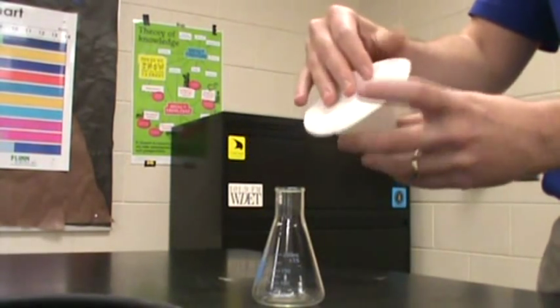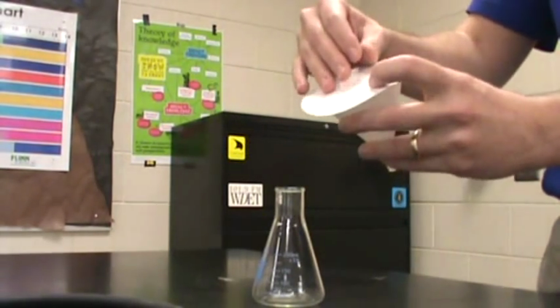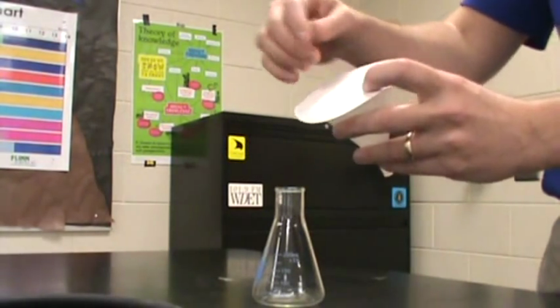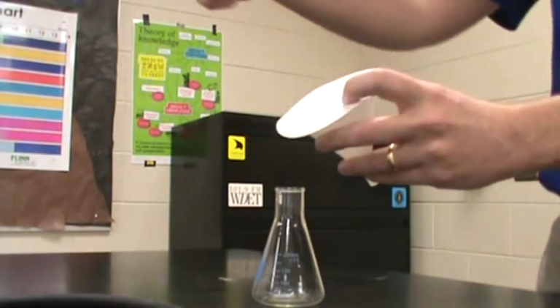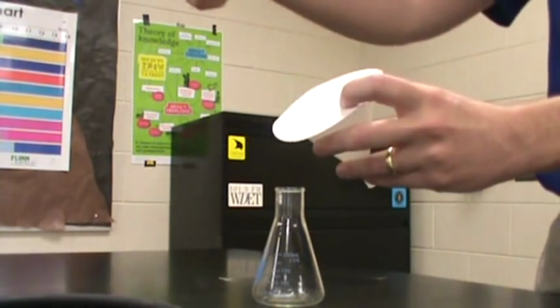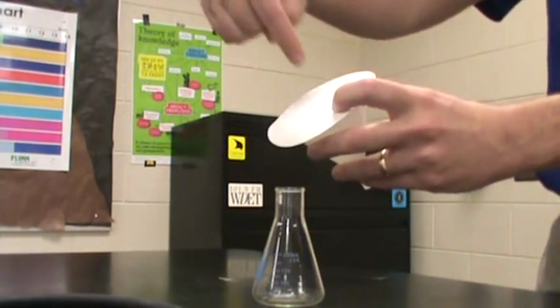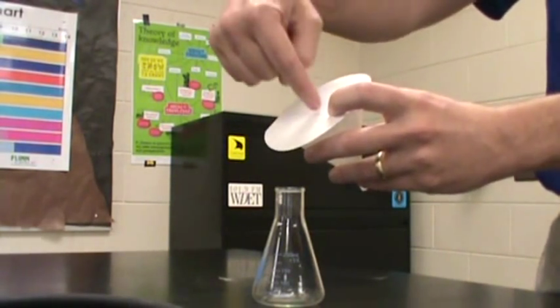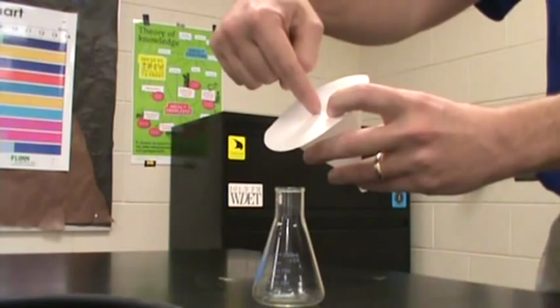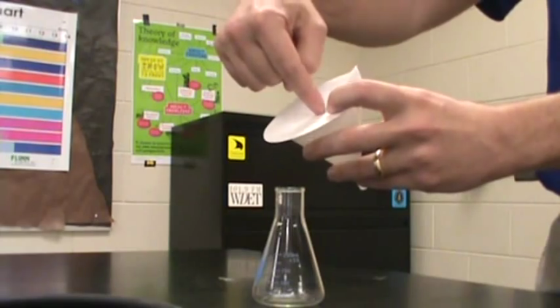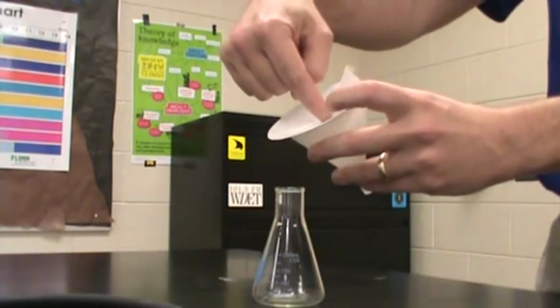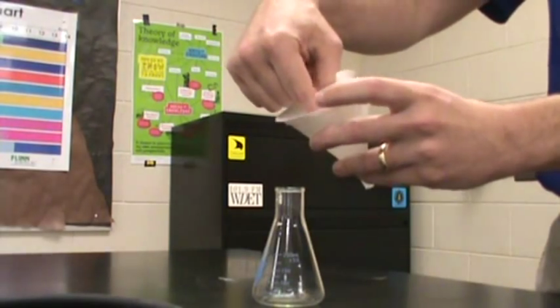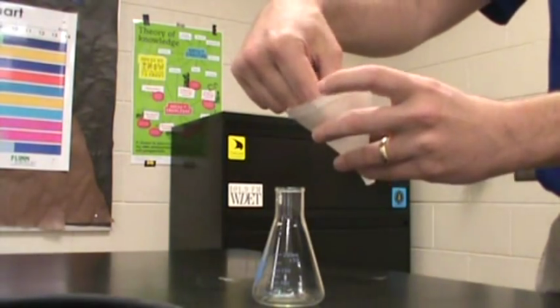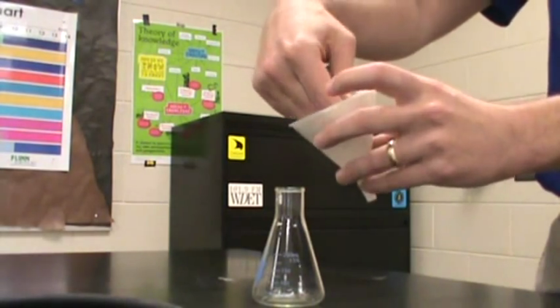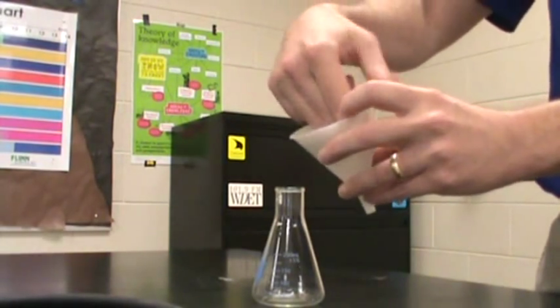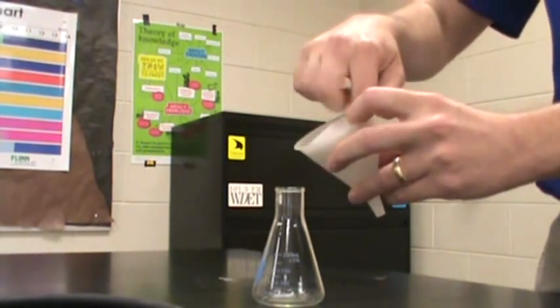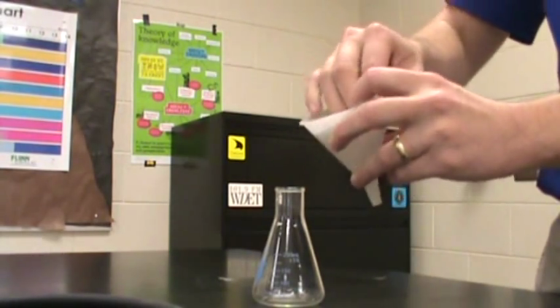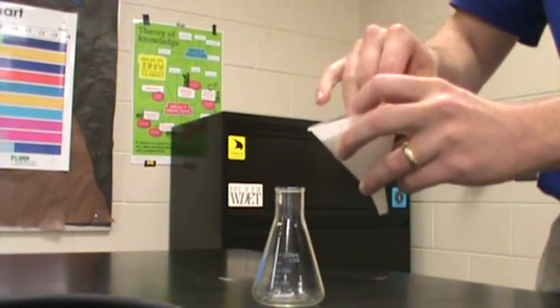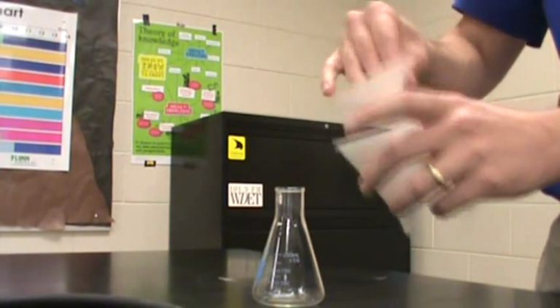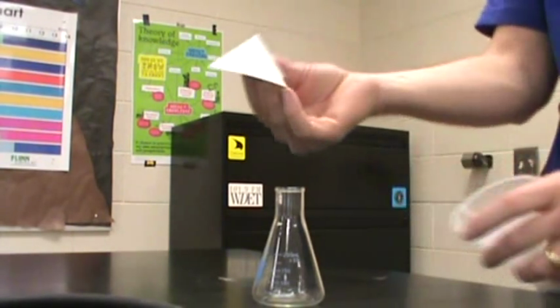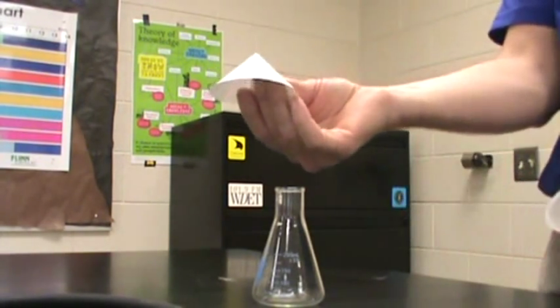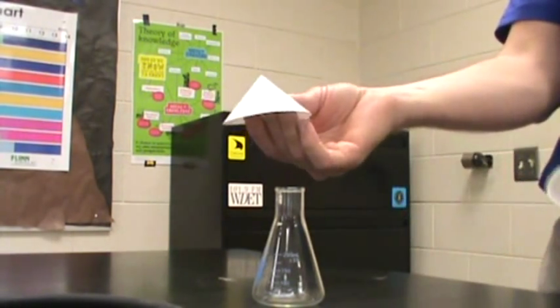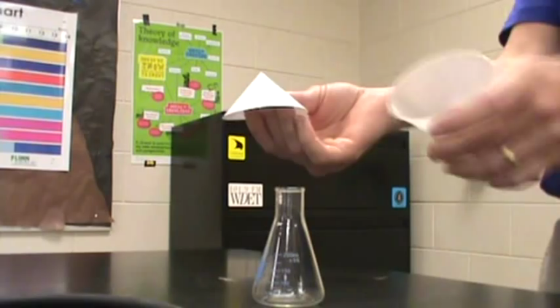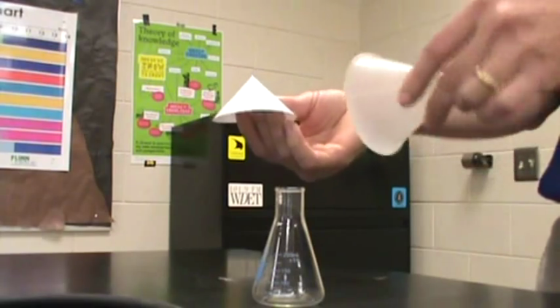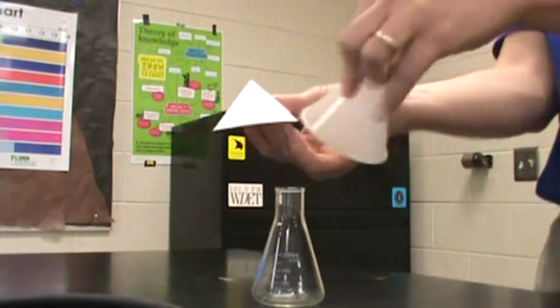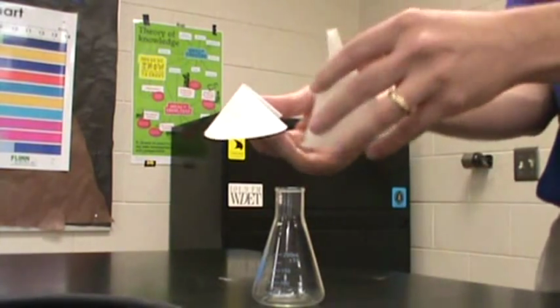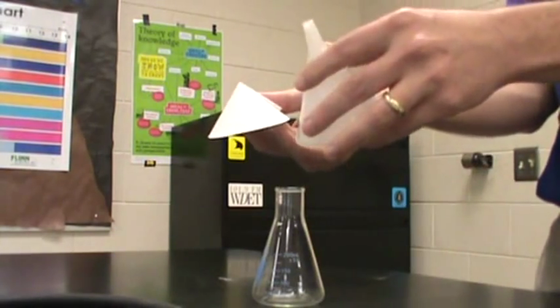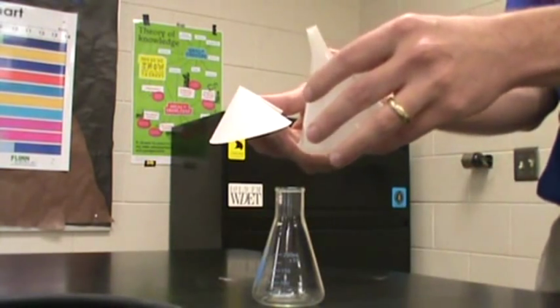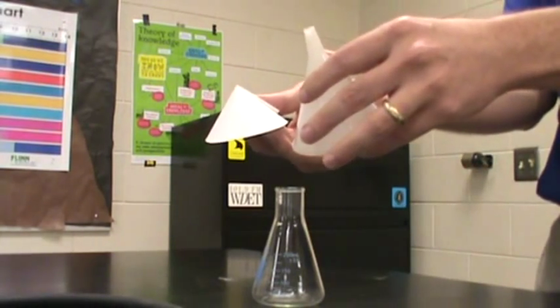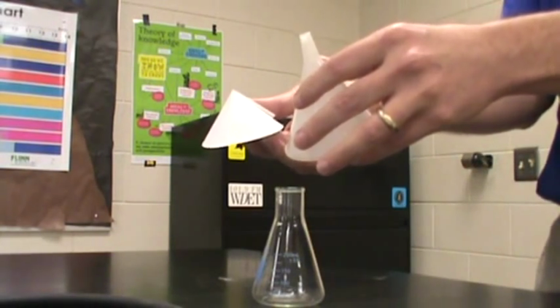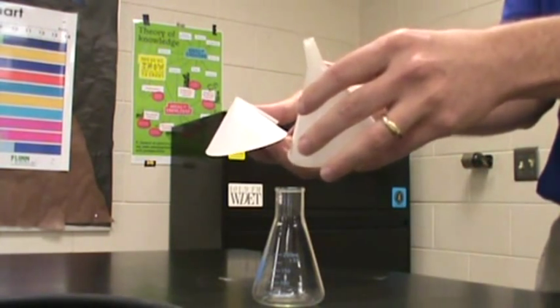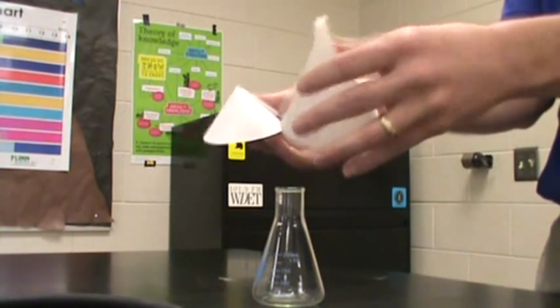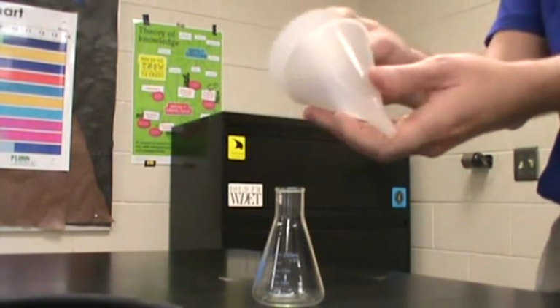And then just one finger right in the center, push down, and the filter paper will automatically take a cone shape. So just the same as this. And then you're good.